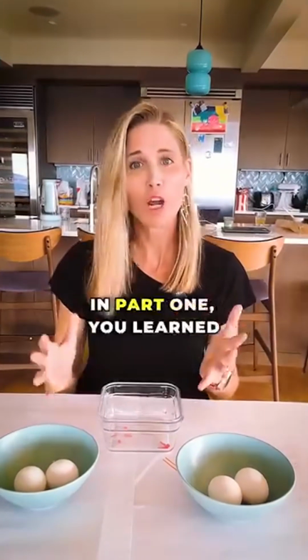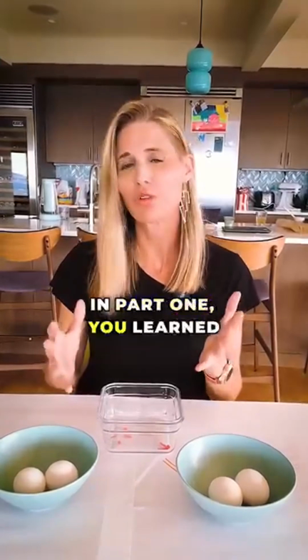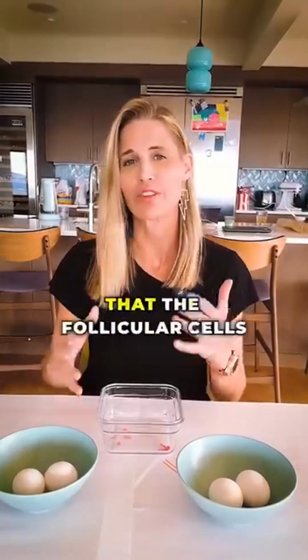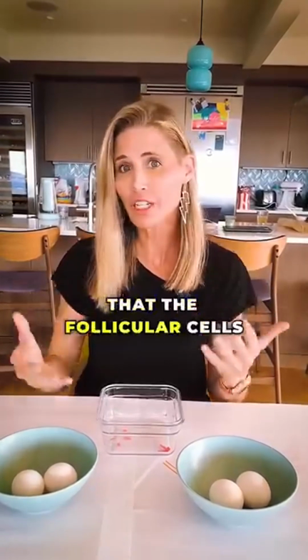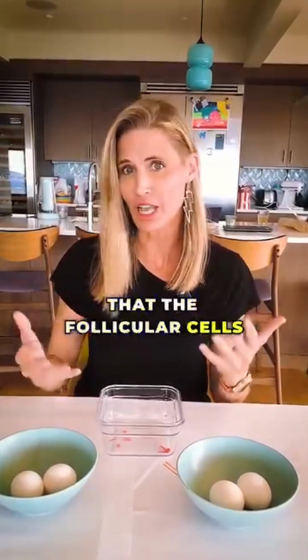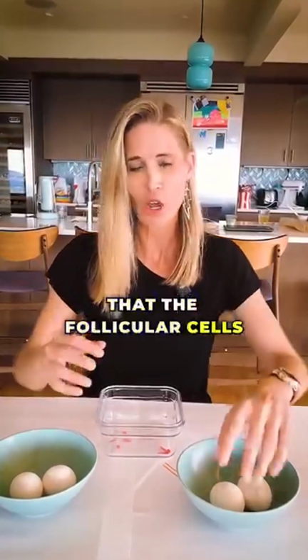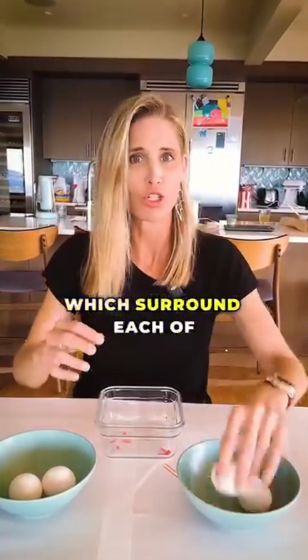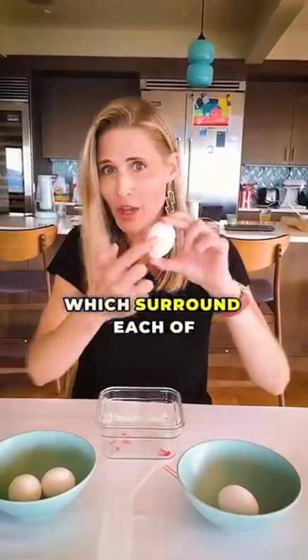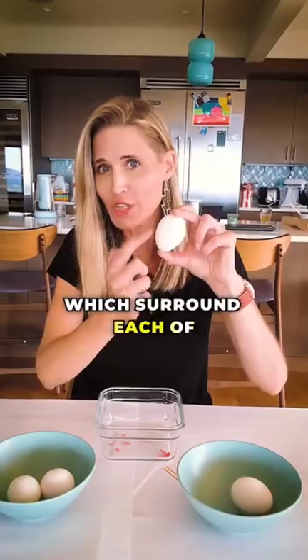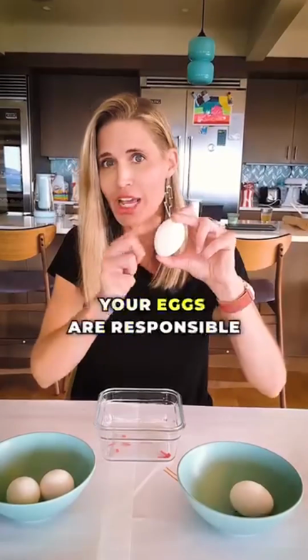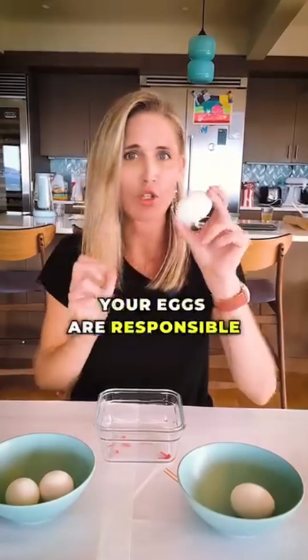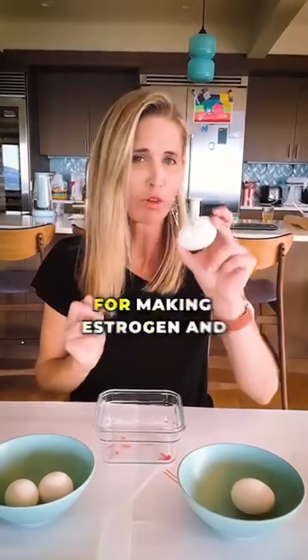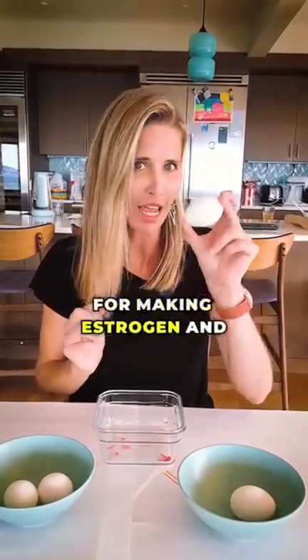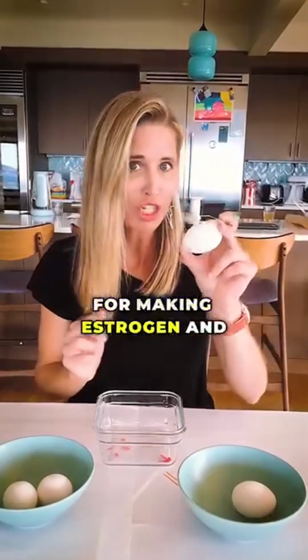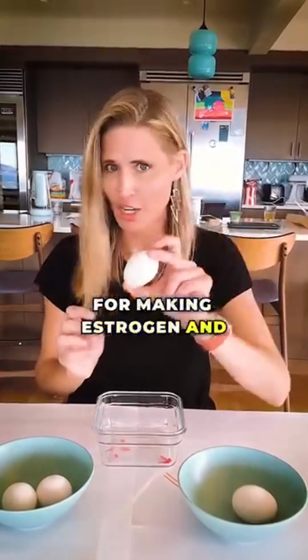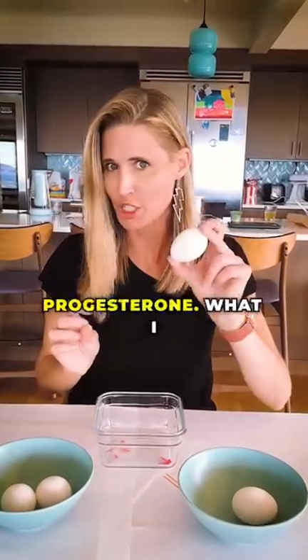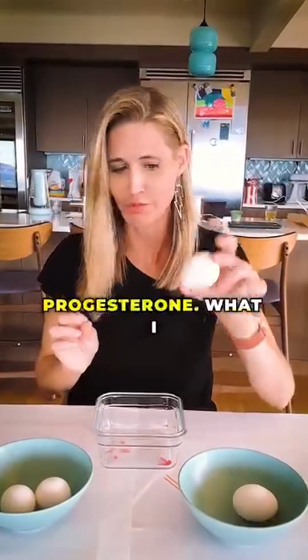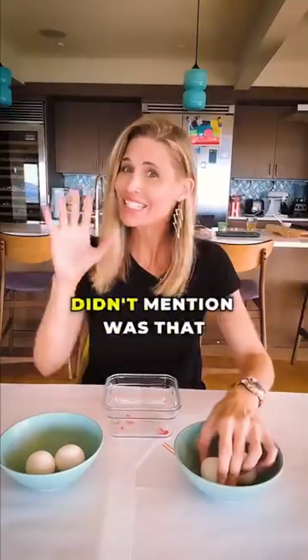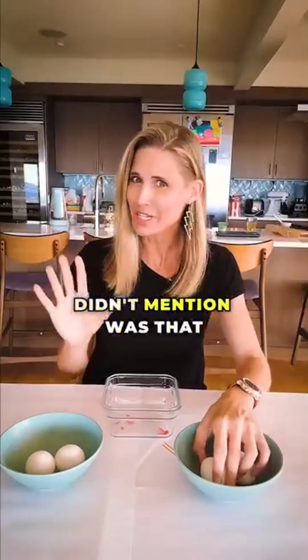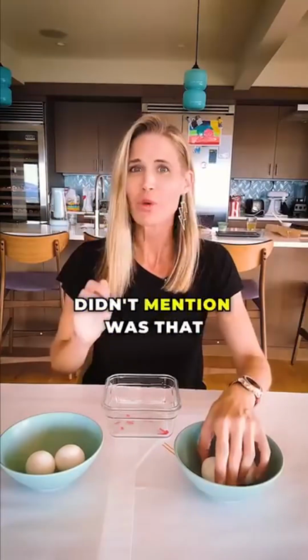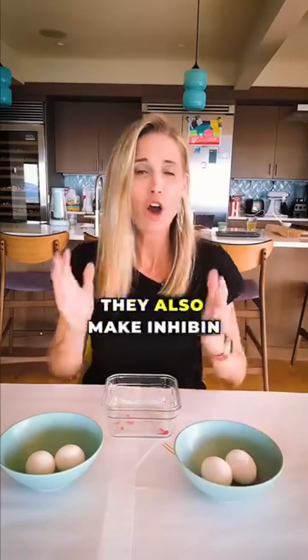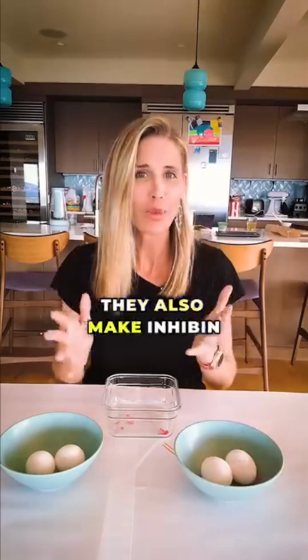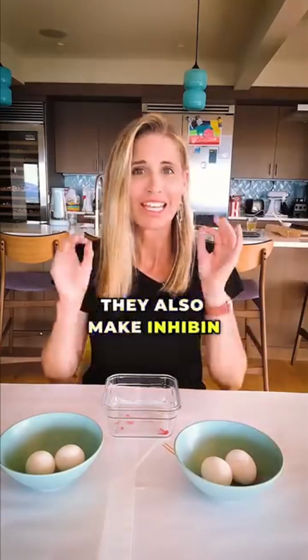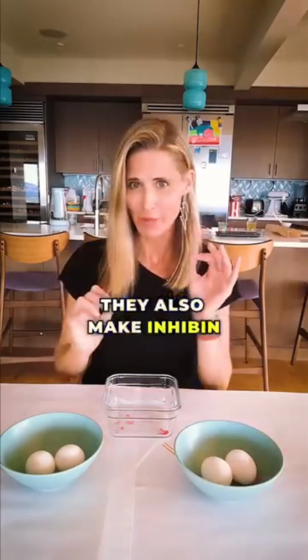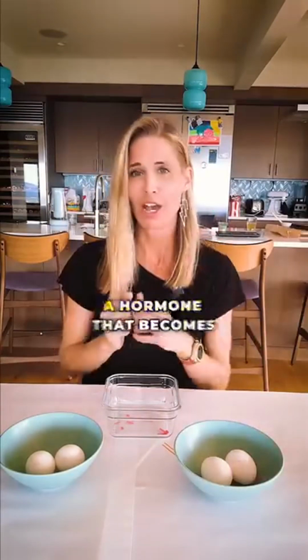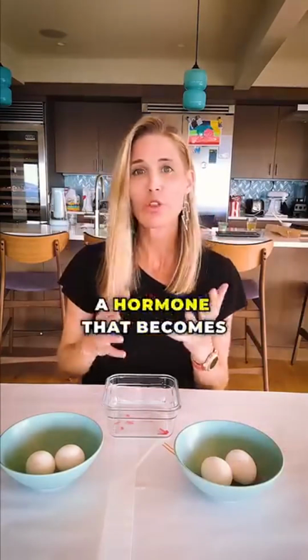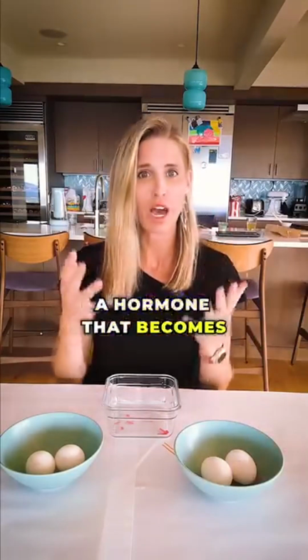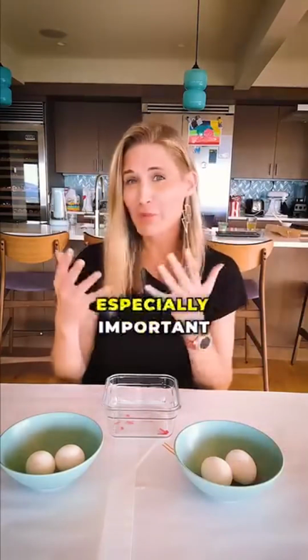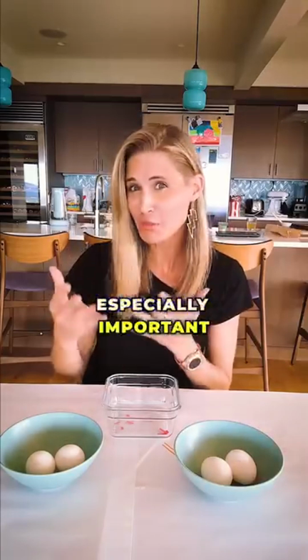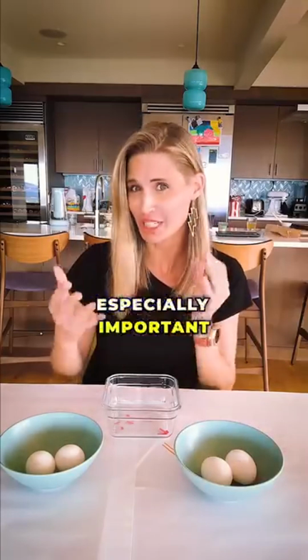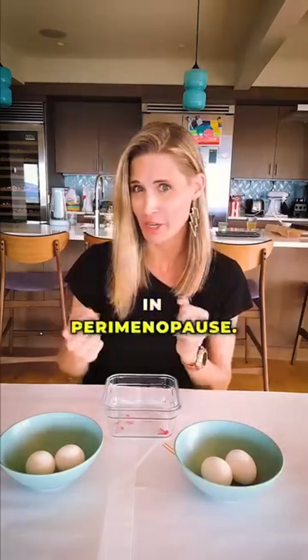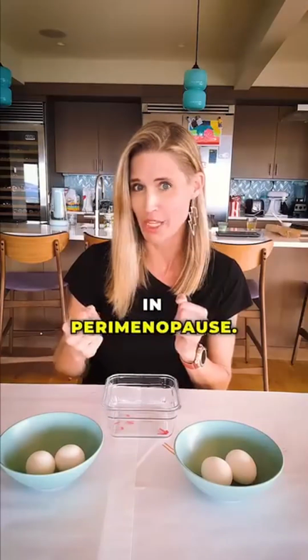In Part 1, you learned that follicular cells, which surround each of your eggs, are responsible for making estrogen and progesterone. What I didn't mention was that they also make inhibin, a hormone that becomes especially important in perimenopause.